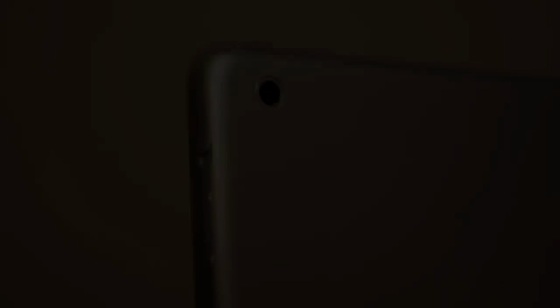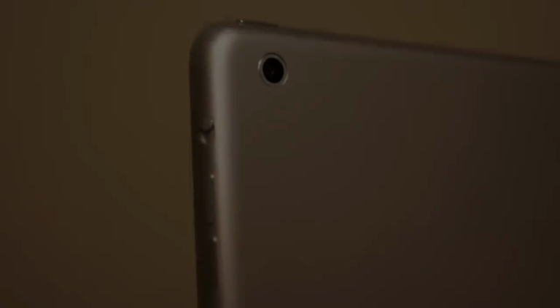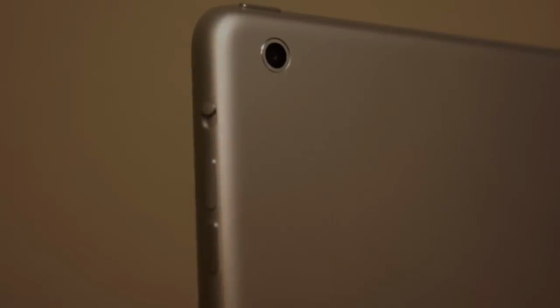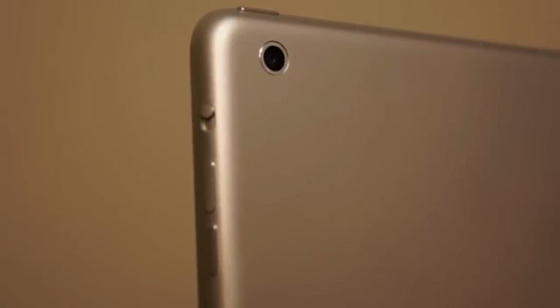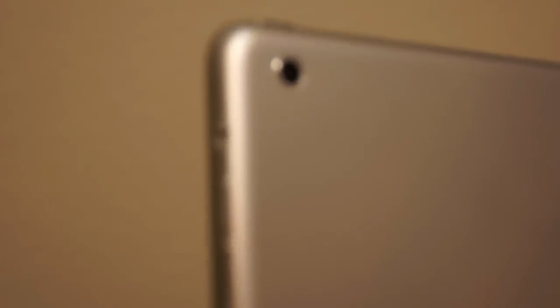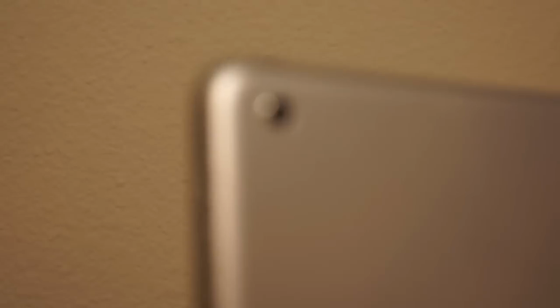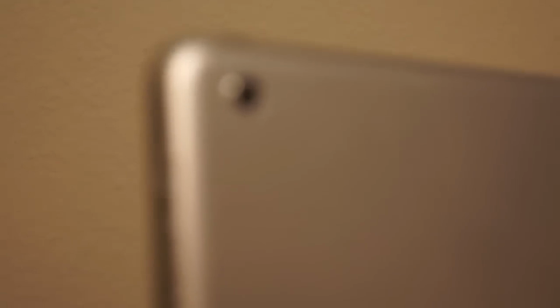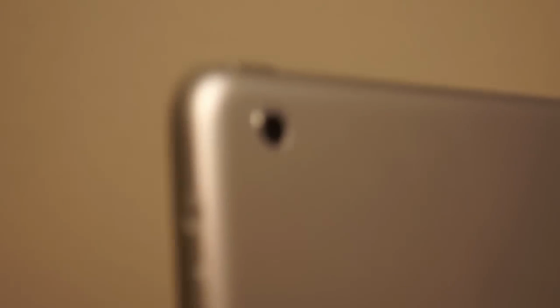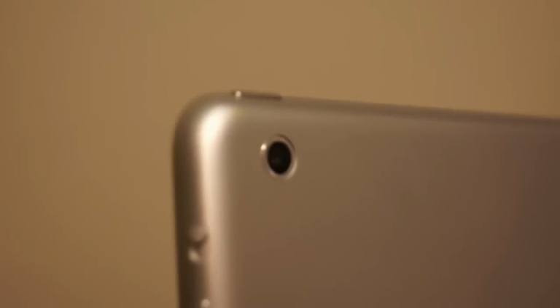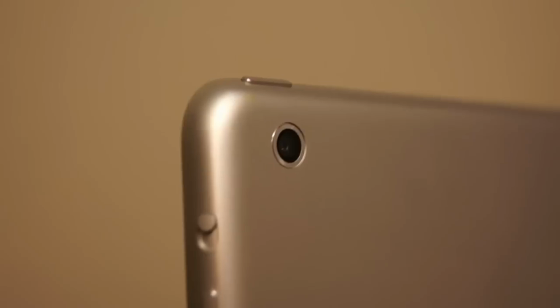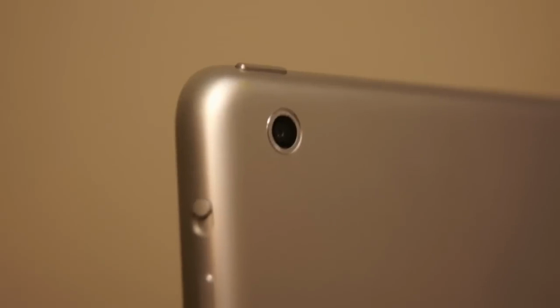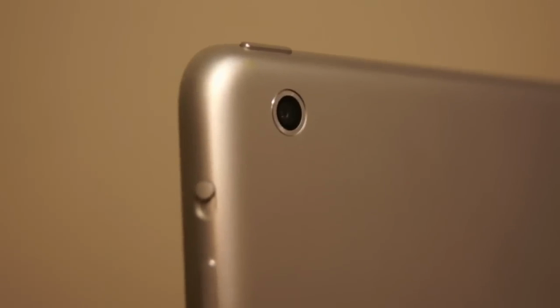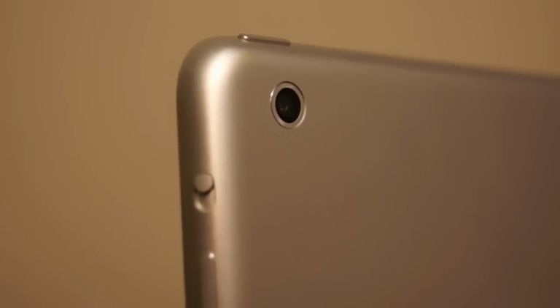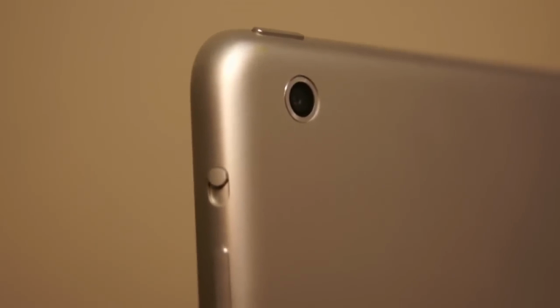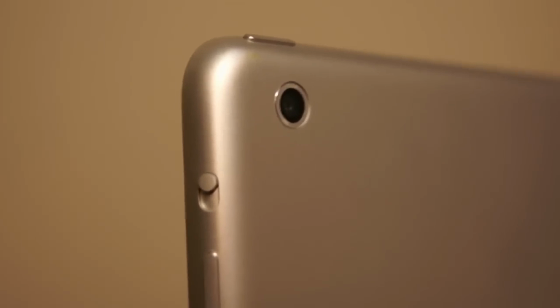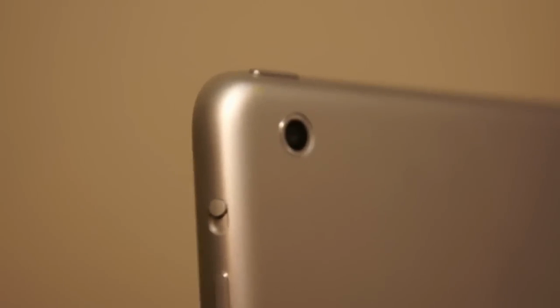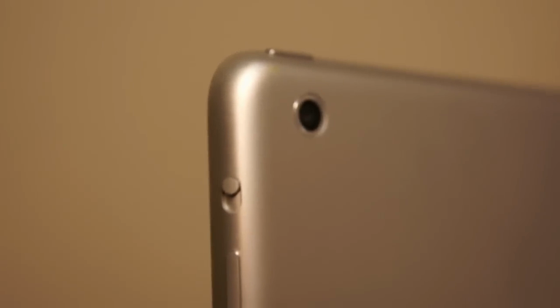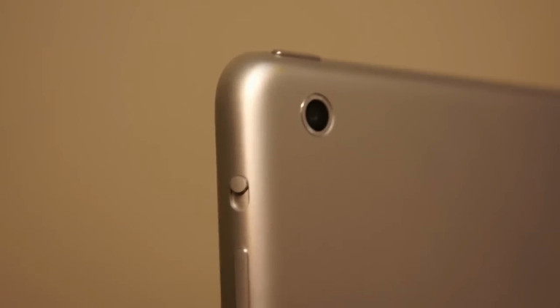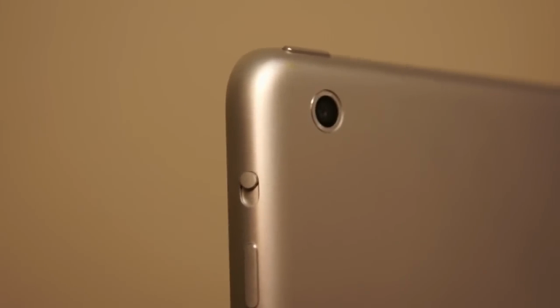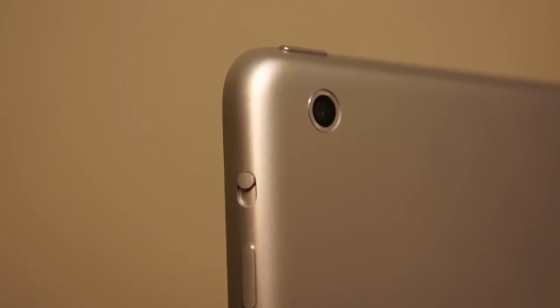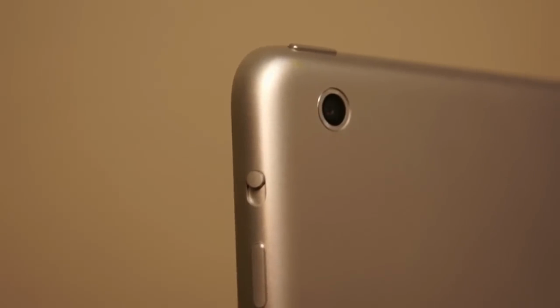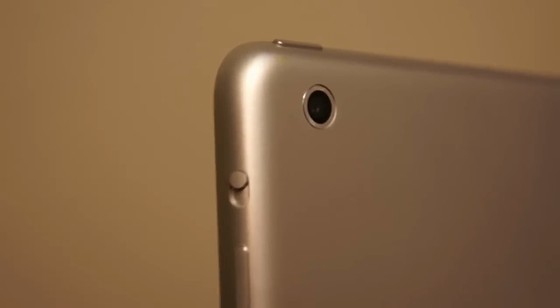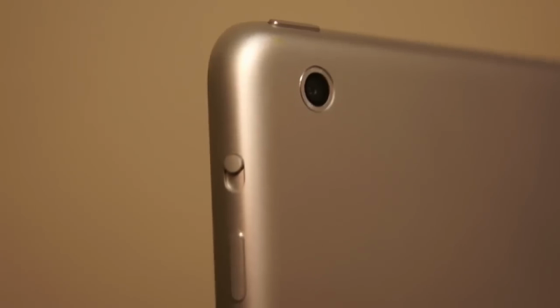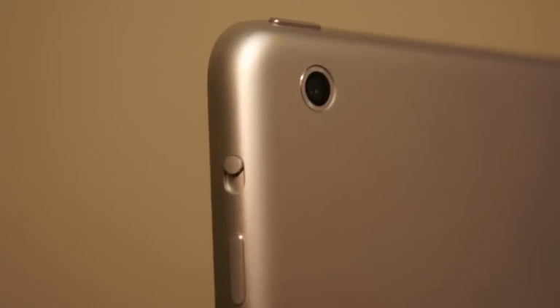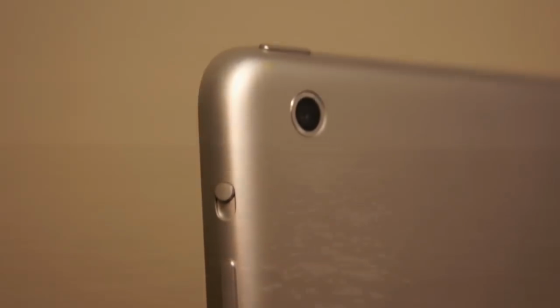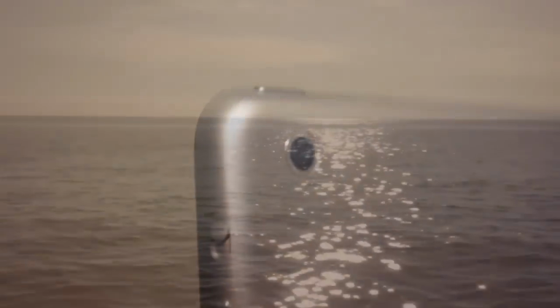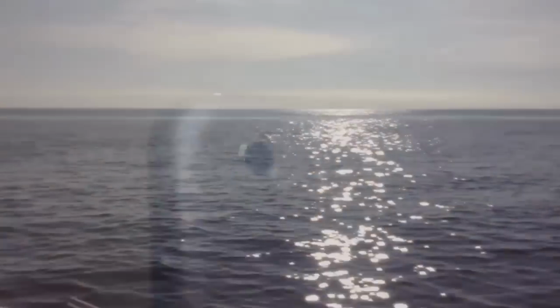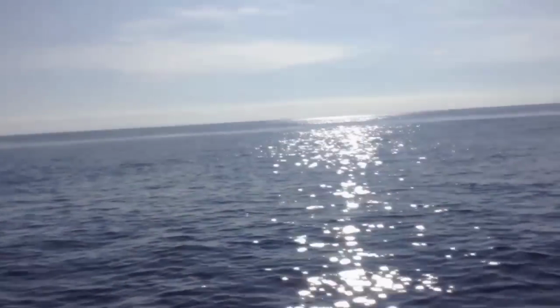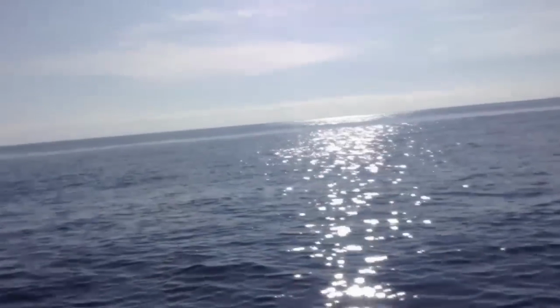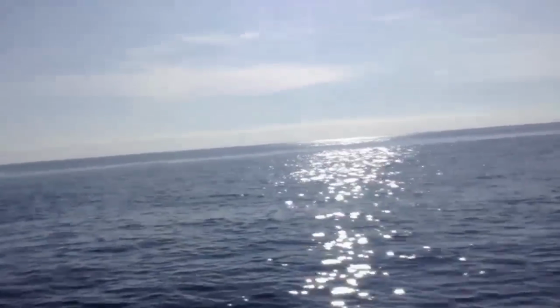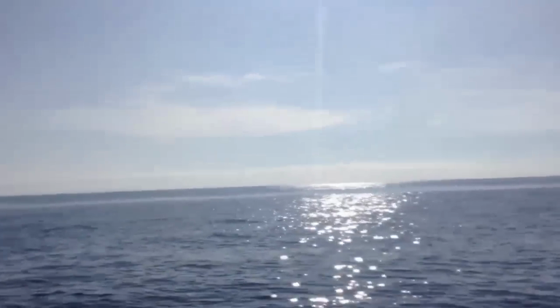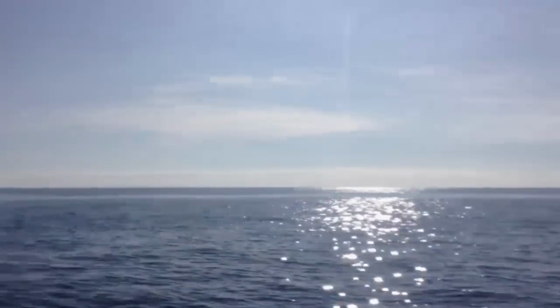Hey, what's up guys. As you know, this device has a five megapixel camera on the back, so let's bring it outside today and test it out. We are on the beach right now on my boat.